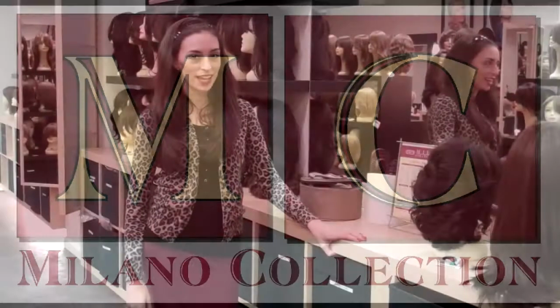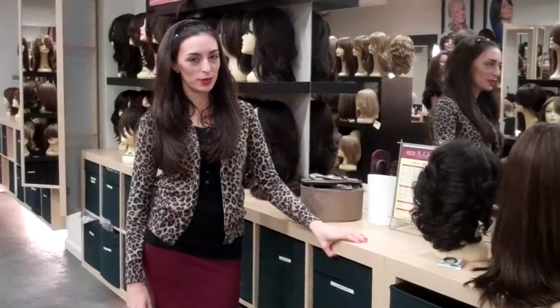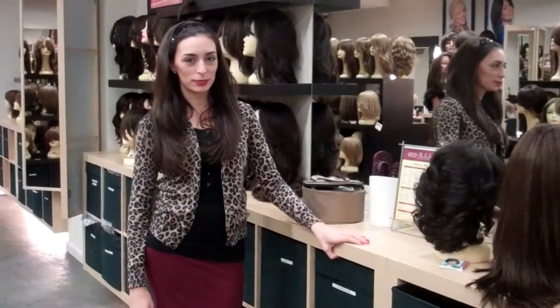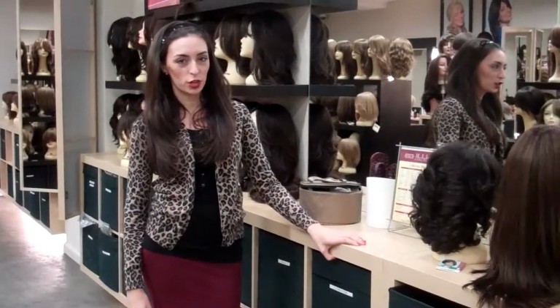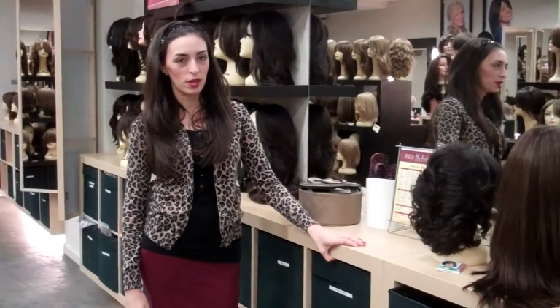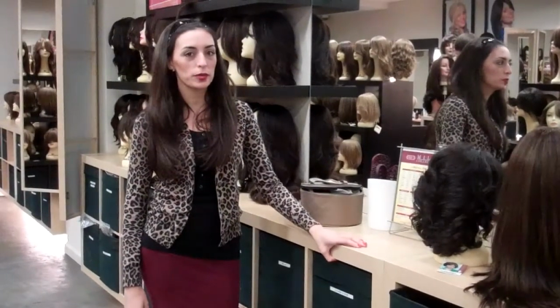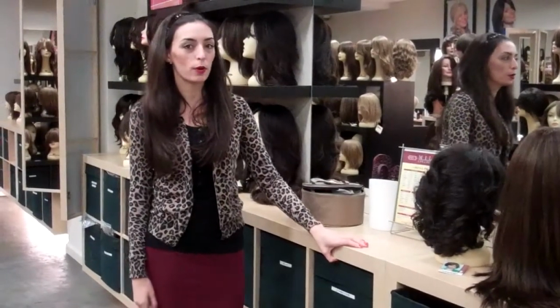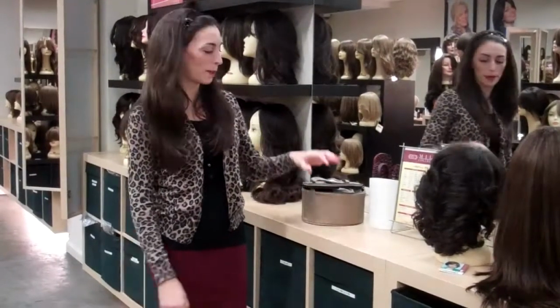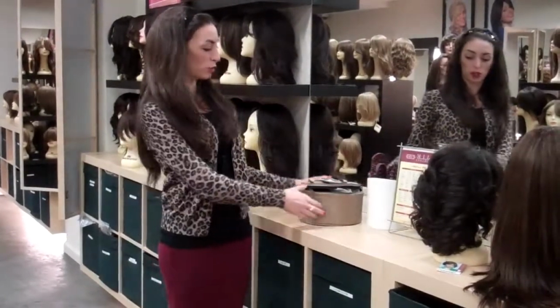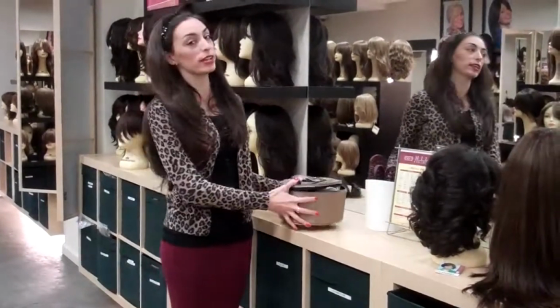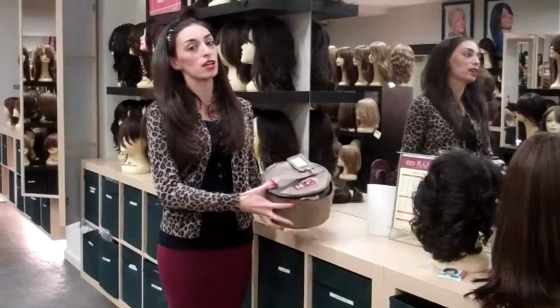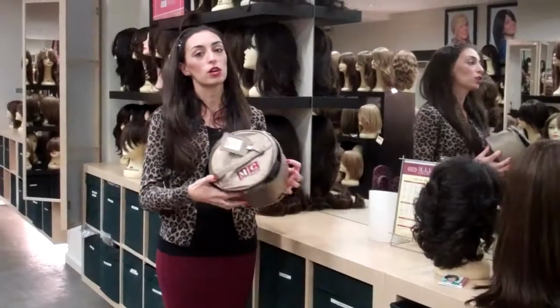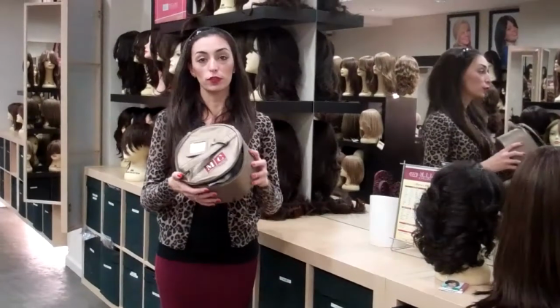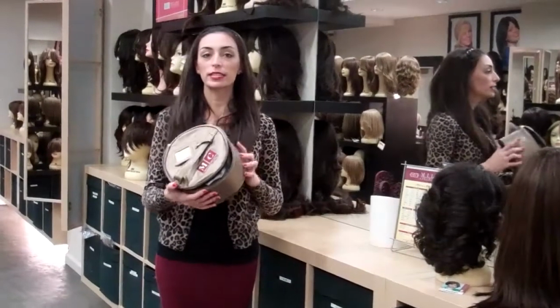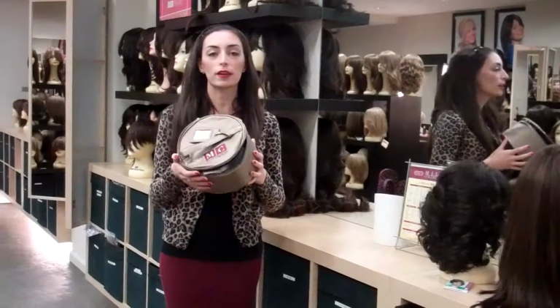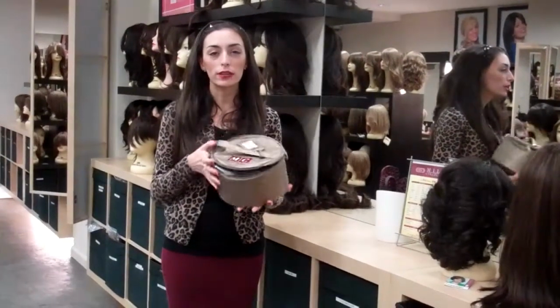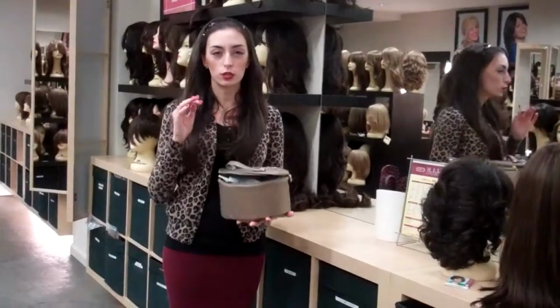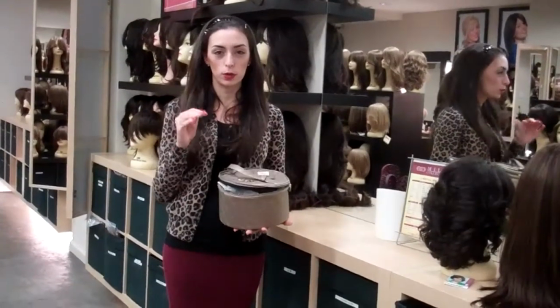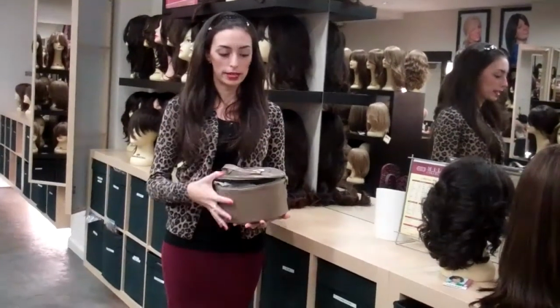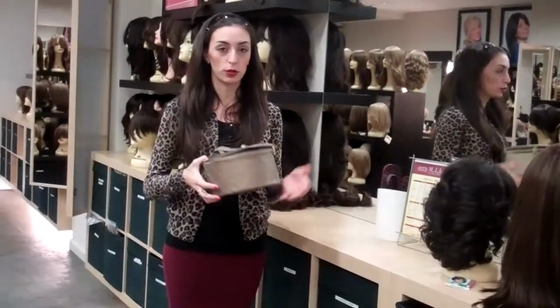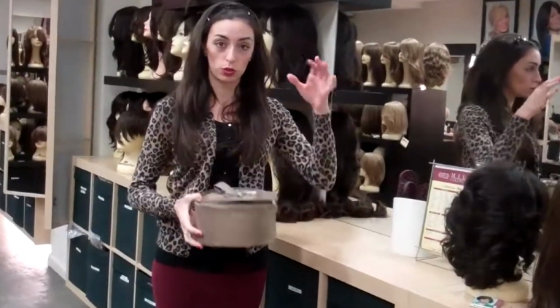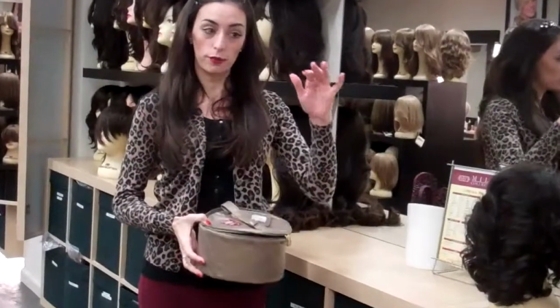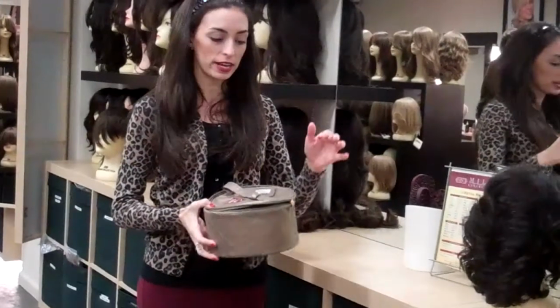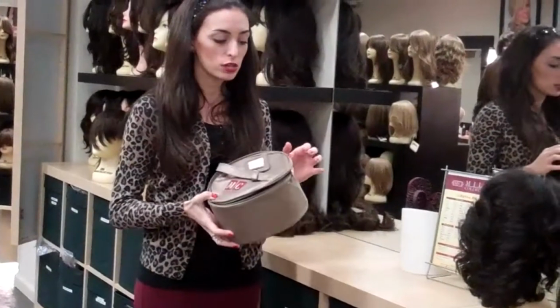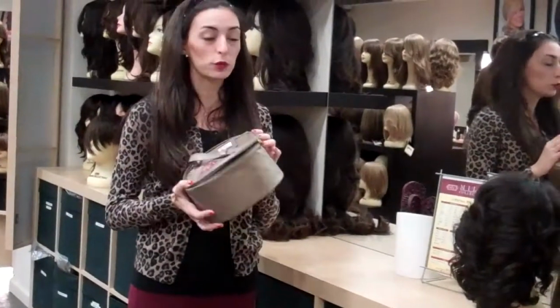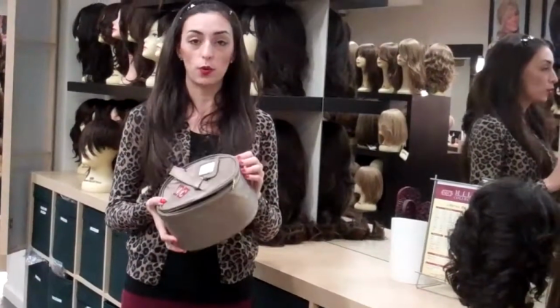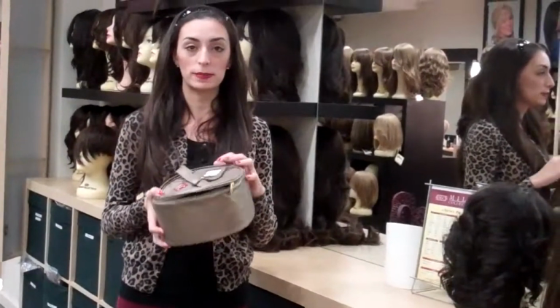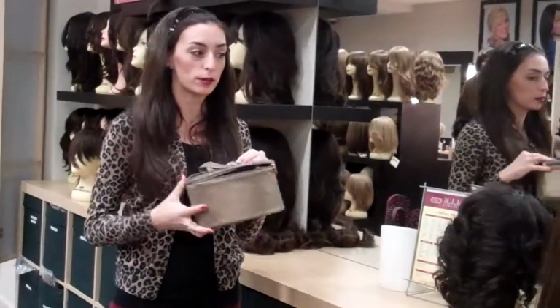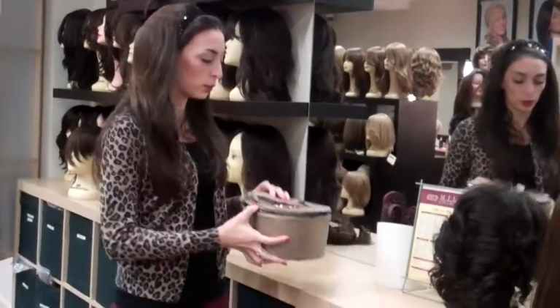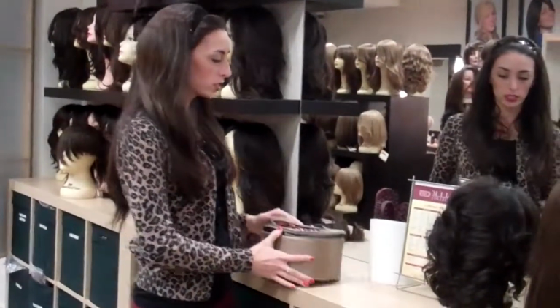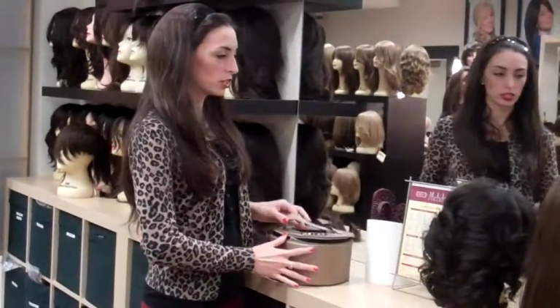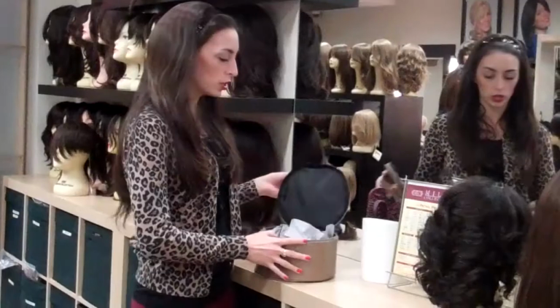Hi, ladies. Welcome back to the Brooklyn Showroom. A few weeks ago we posted about the round travel case — it's good for traveling and not very bulky like the typical big heads where you put a whole foam head in. A few ladies had questions about how to pack your wig in it, so we're just going to show you.